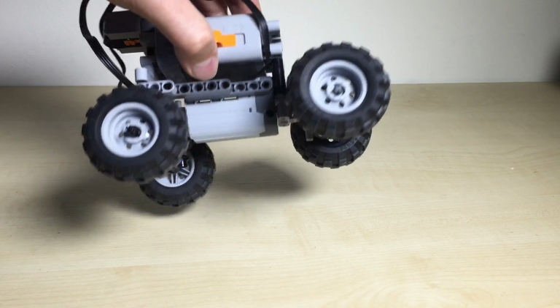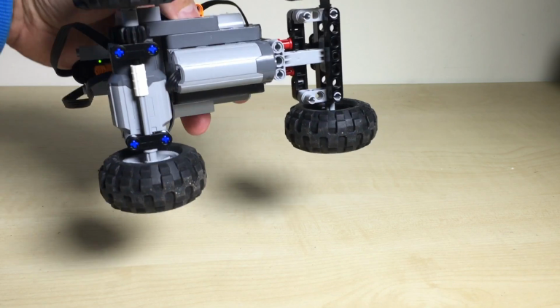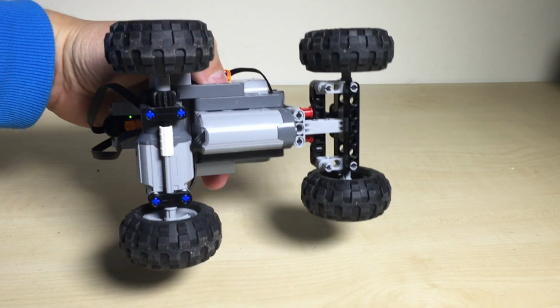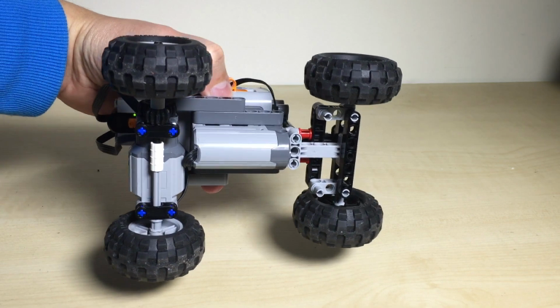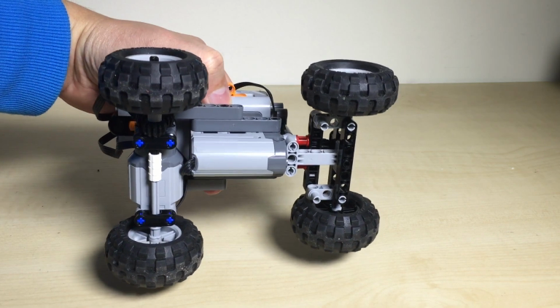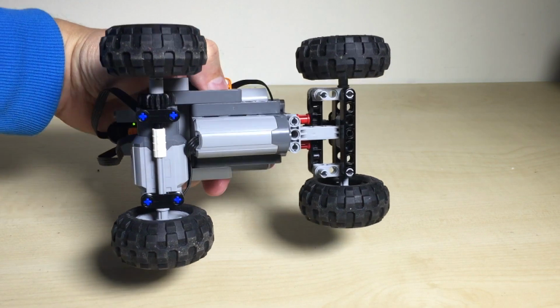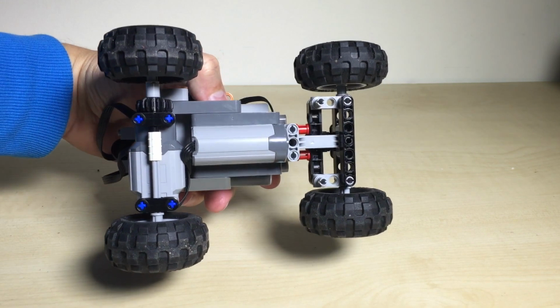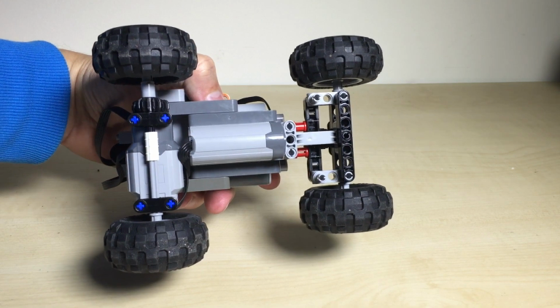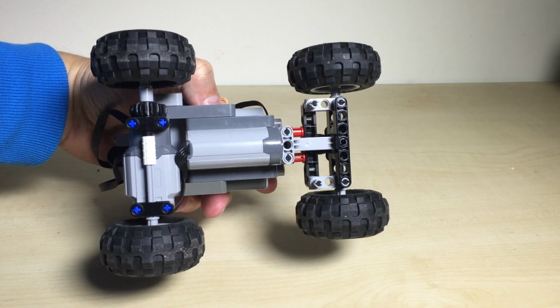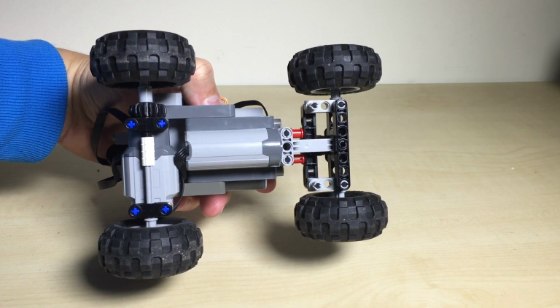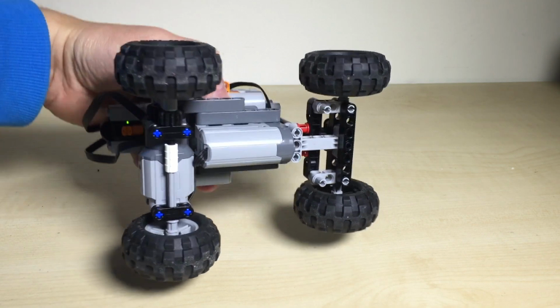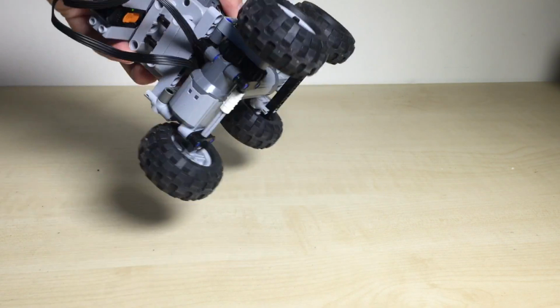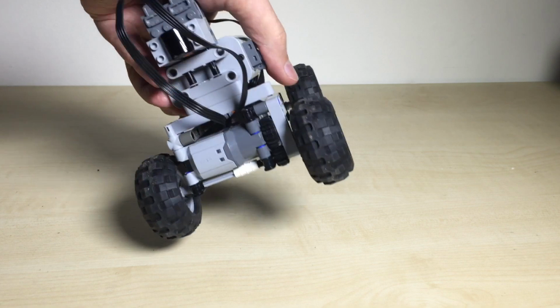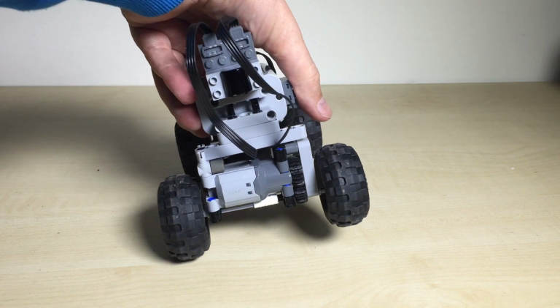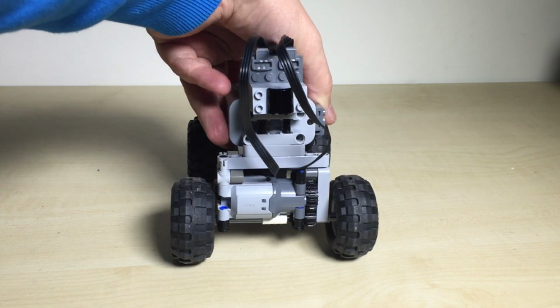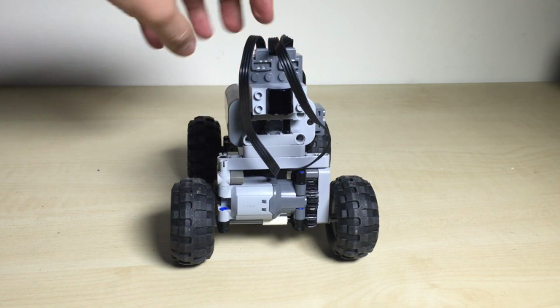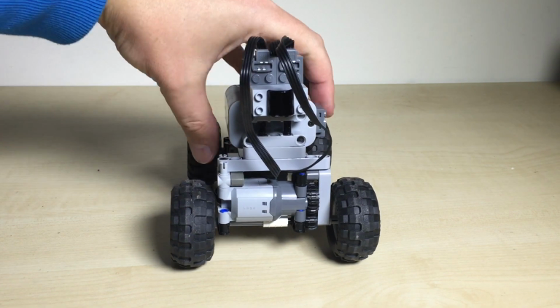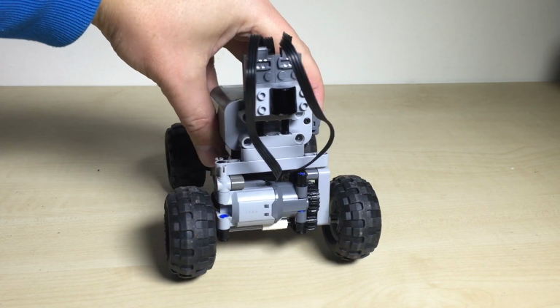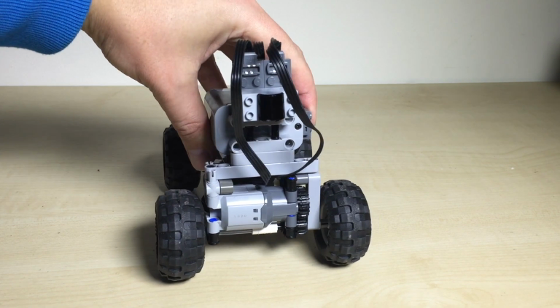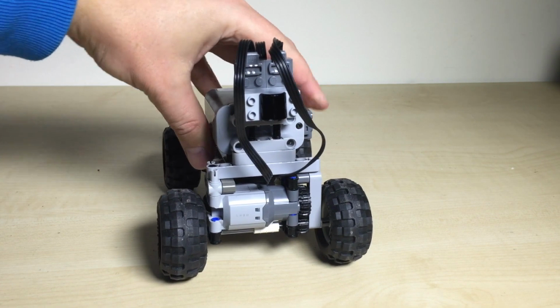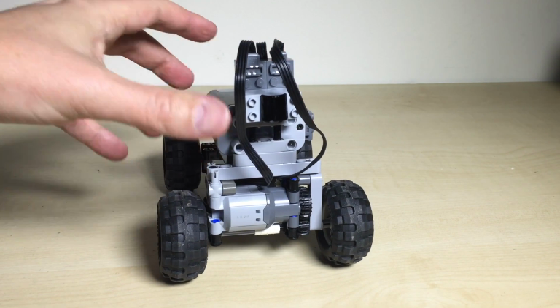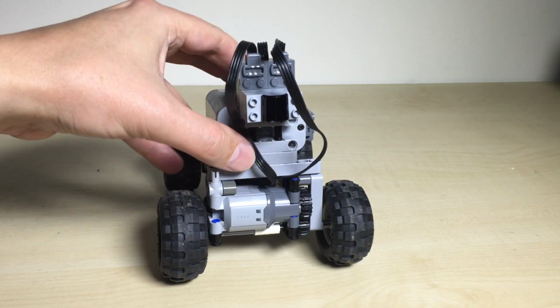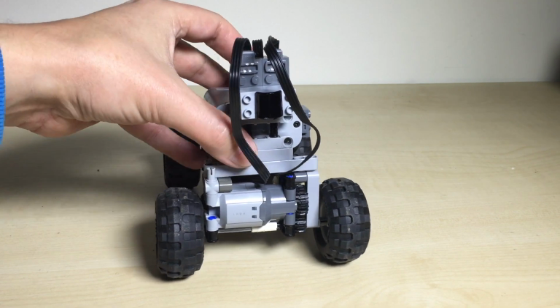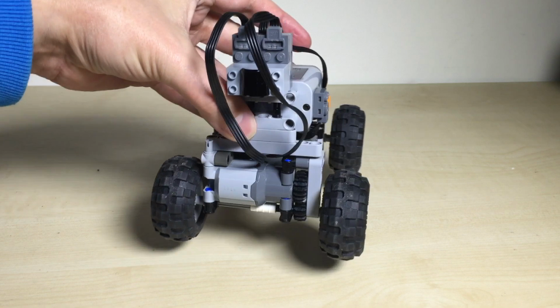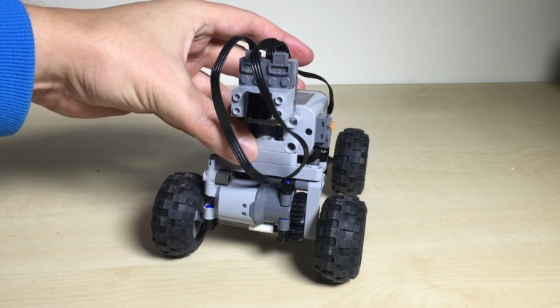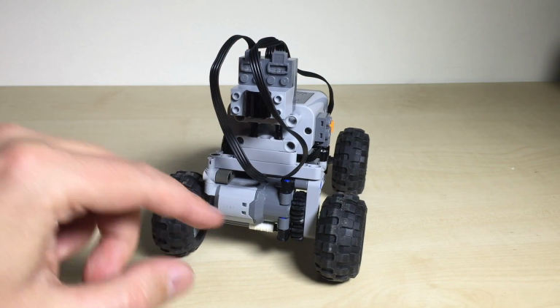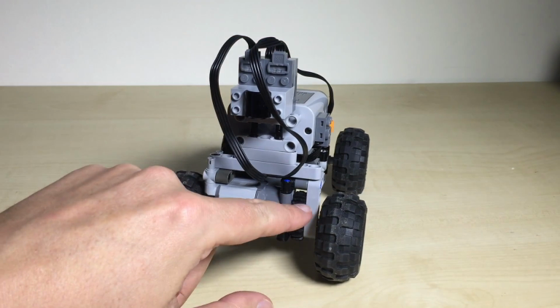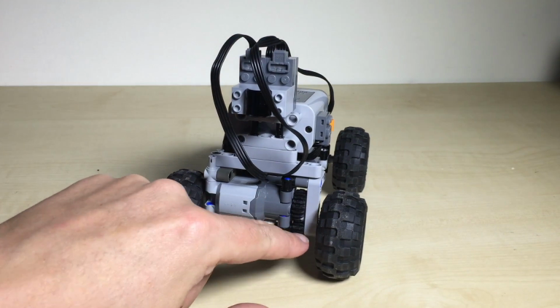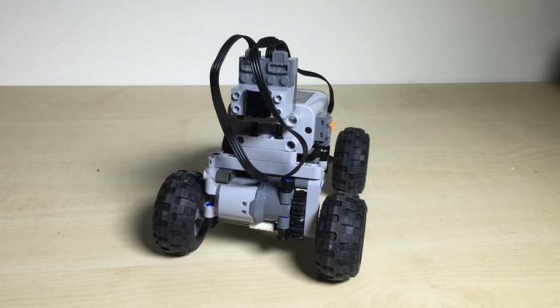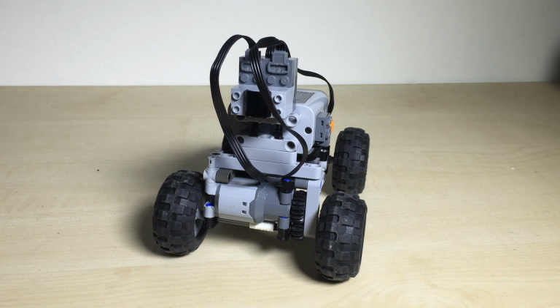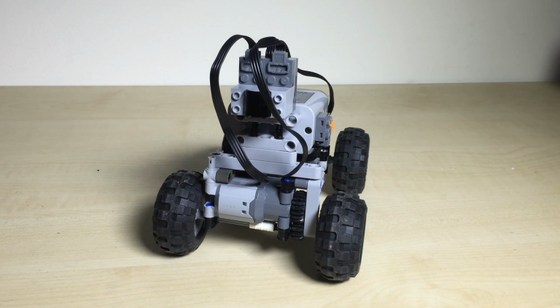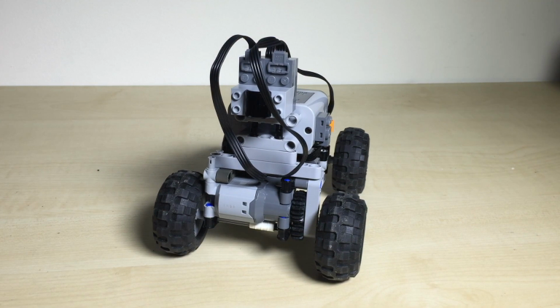You have the servo motor in the middle and then the L motor in the back with a transmission of gears here.